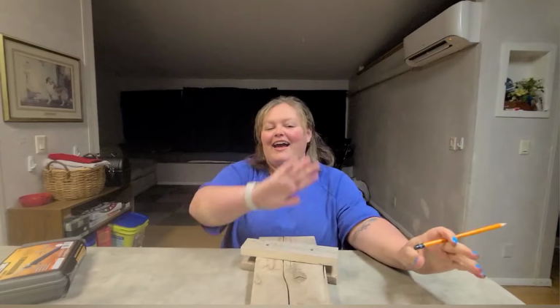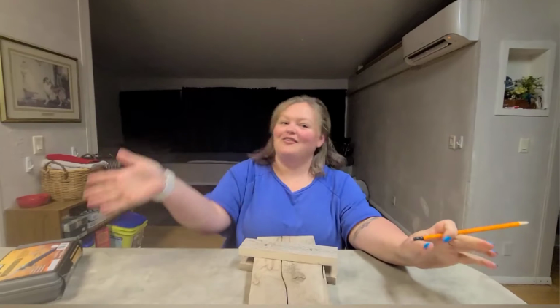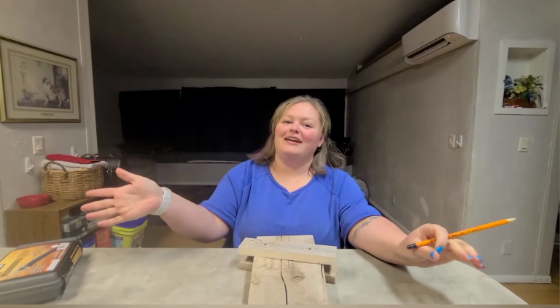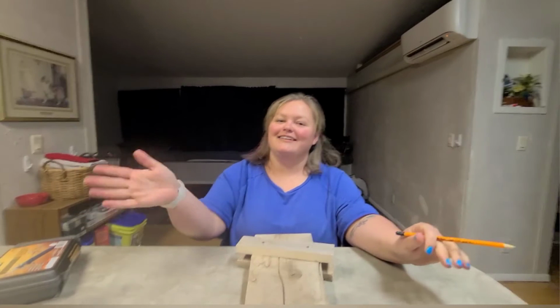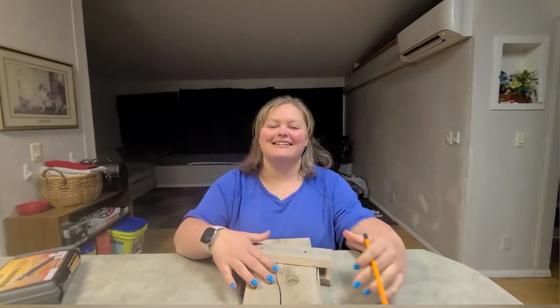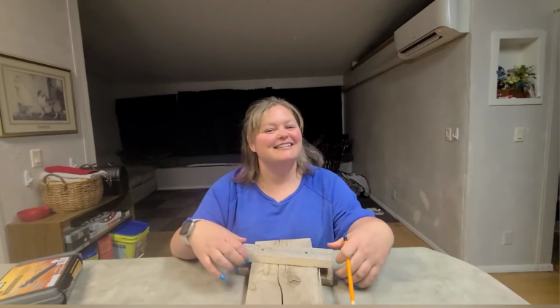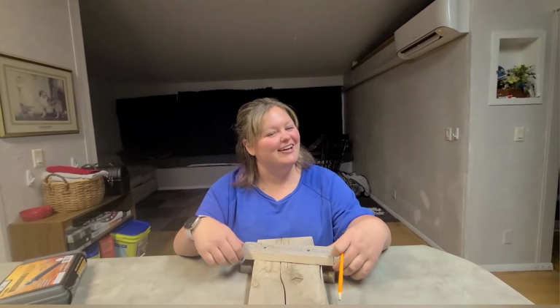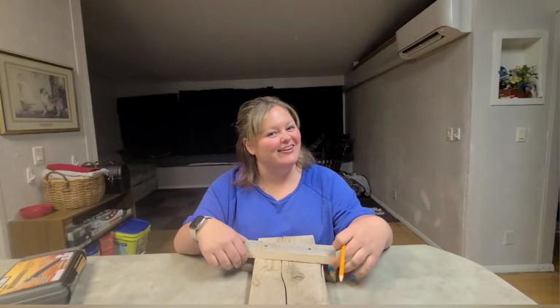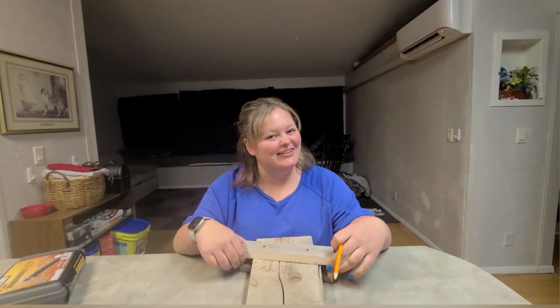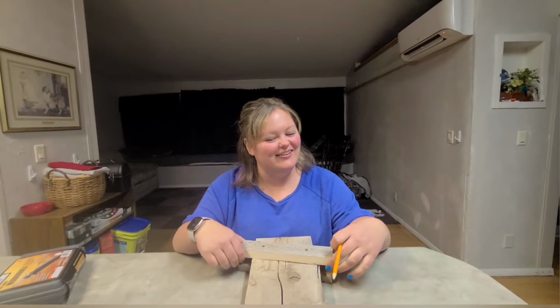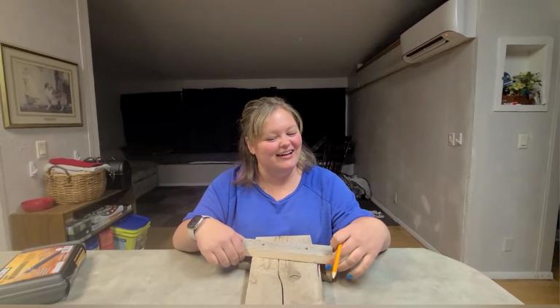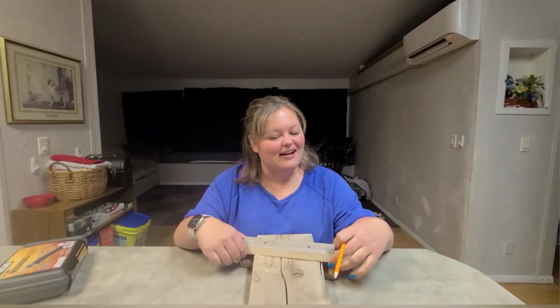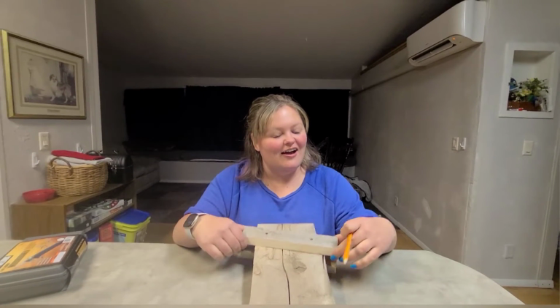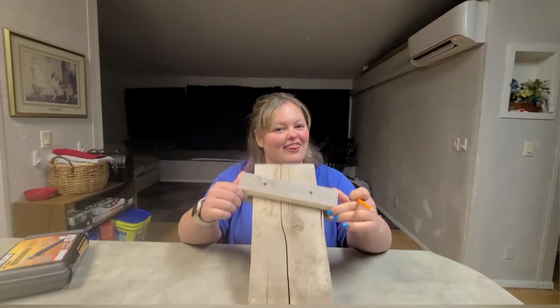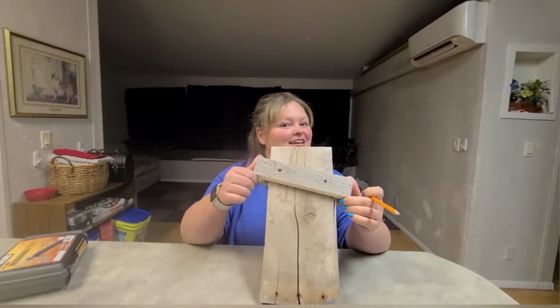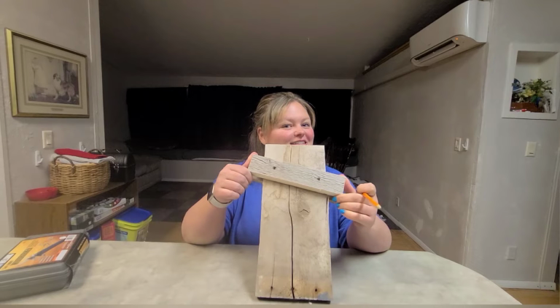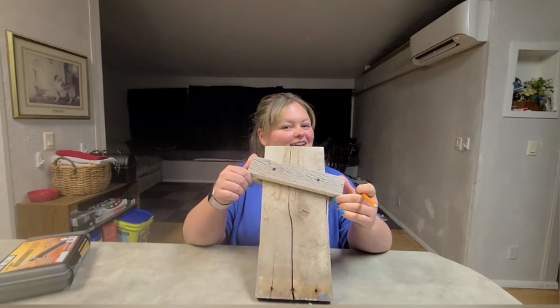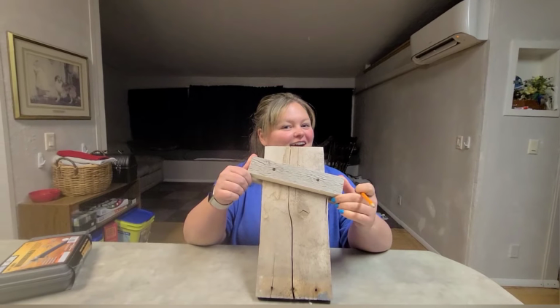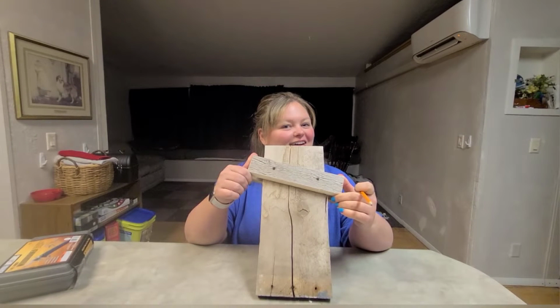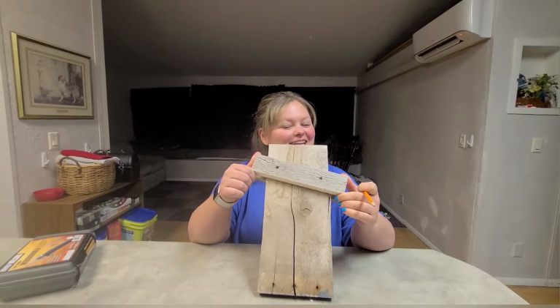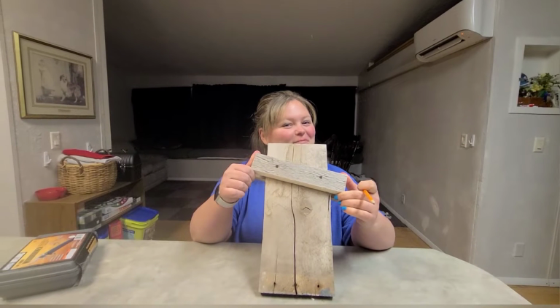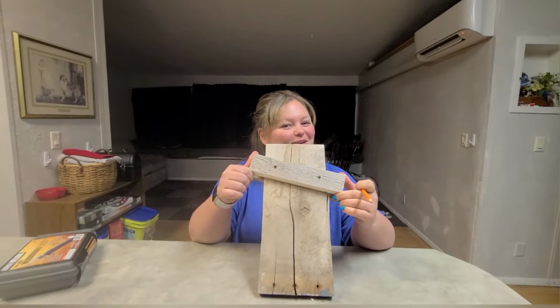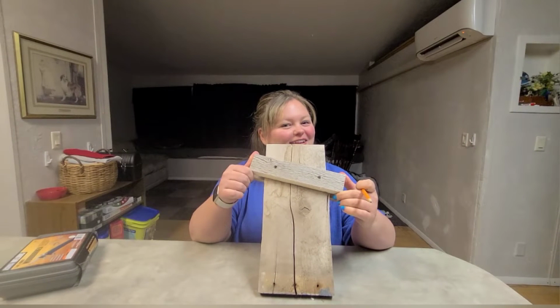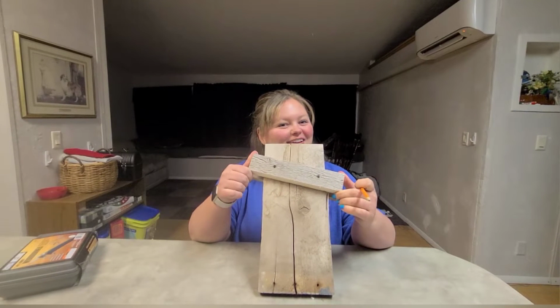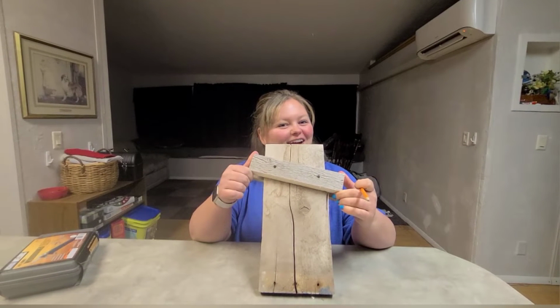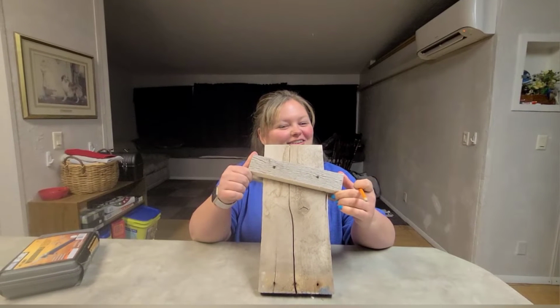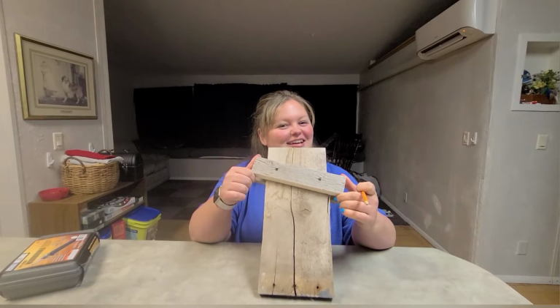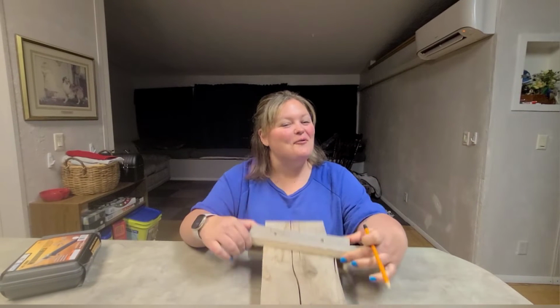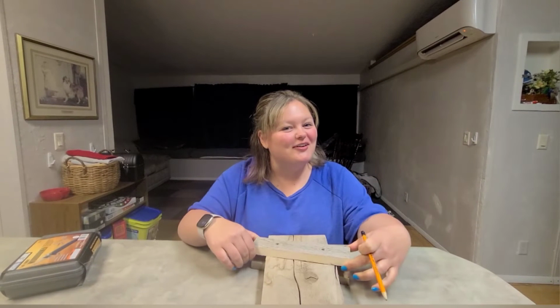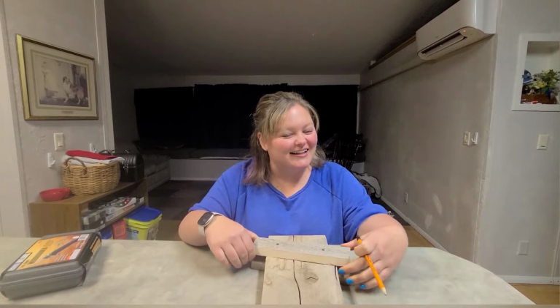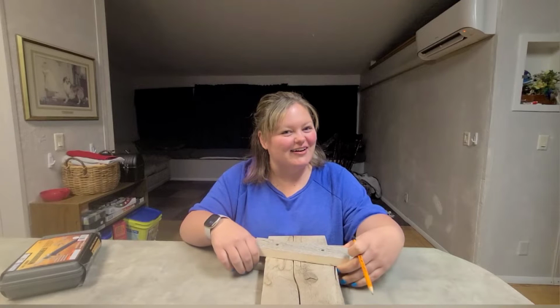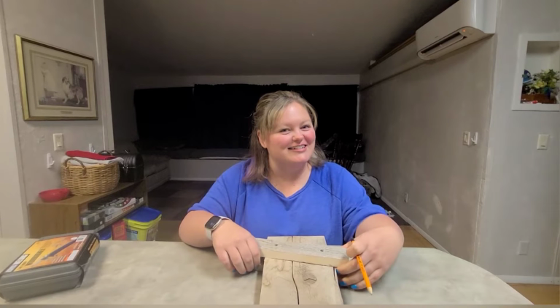Hey everybody! Today we are going to be decorating this on today's episode of A Cackle of Crafters. What are you cackling about, CJ?